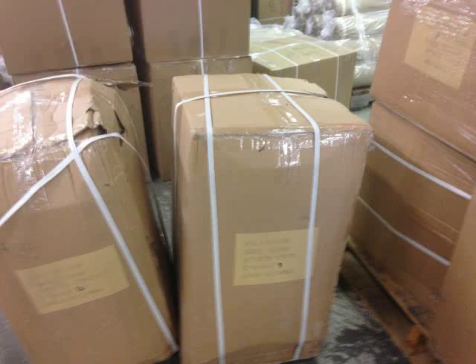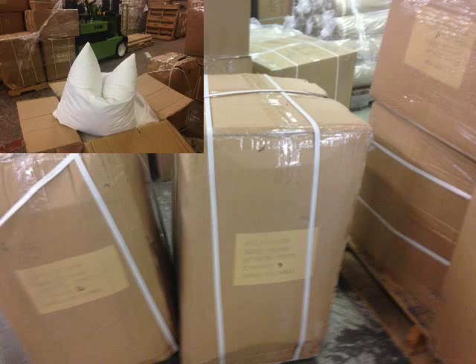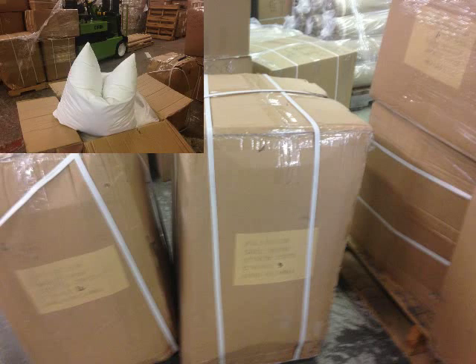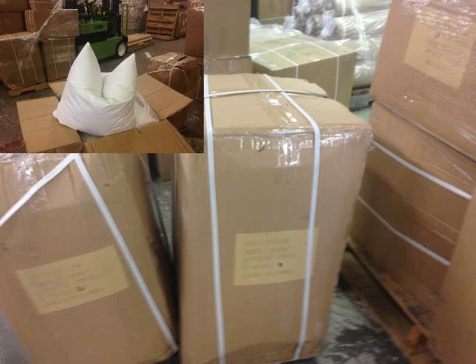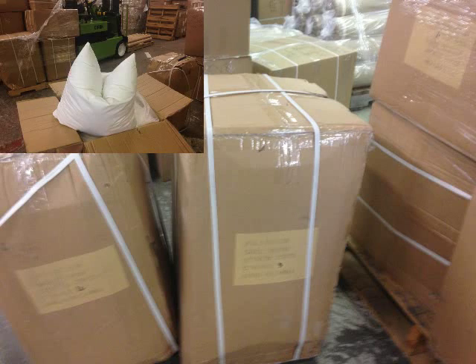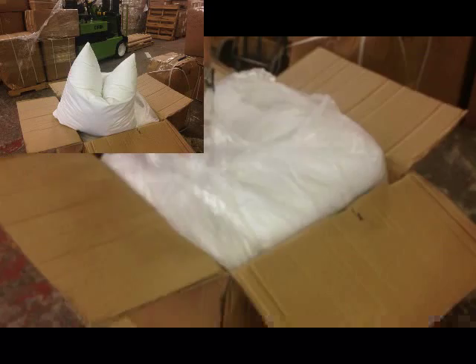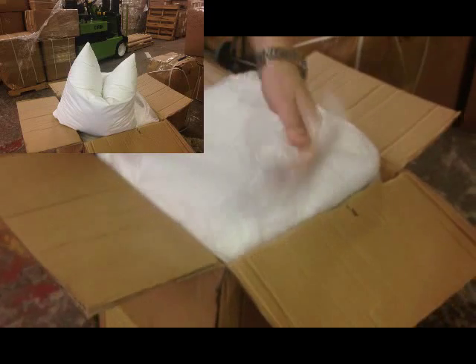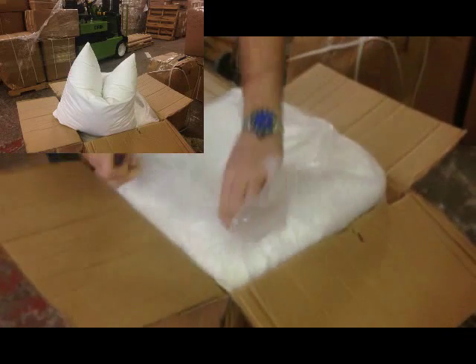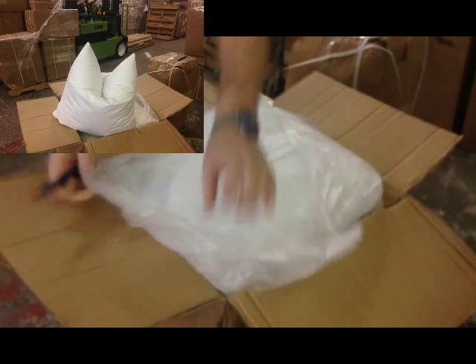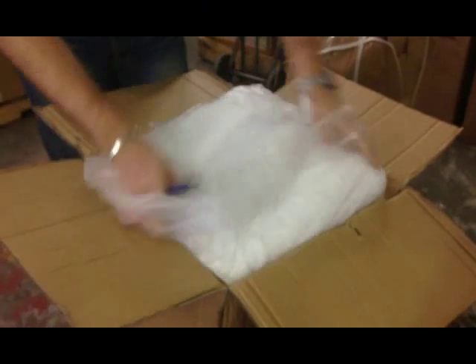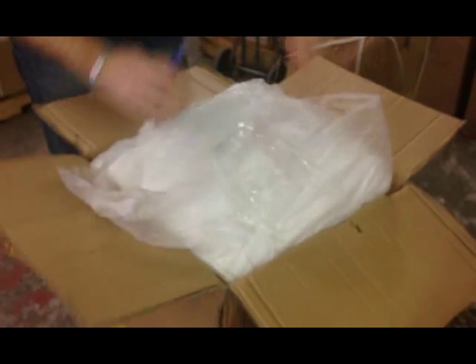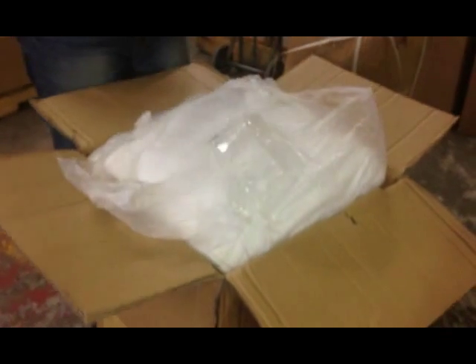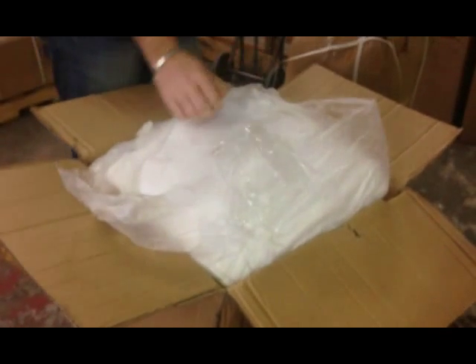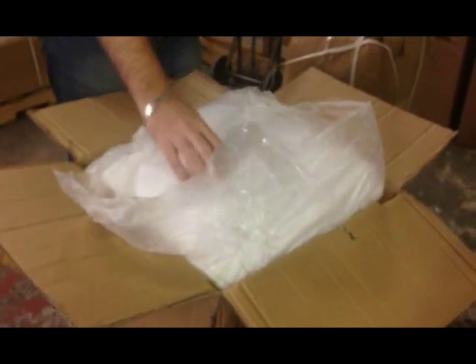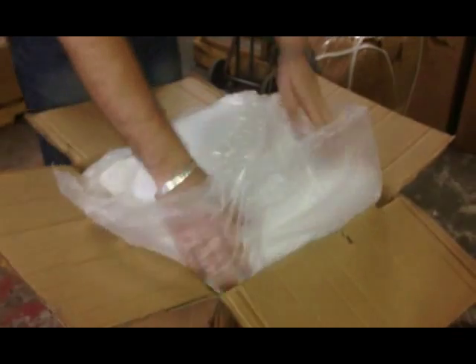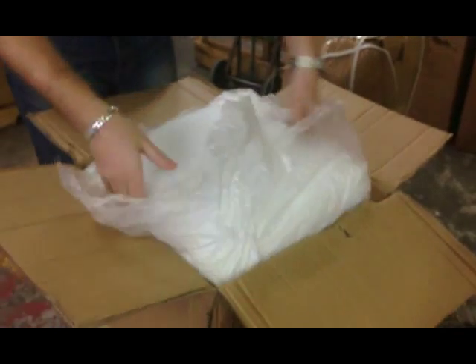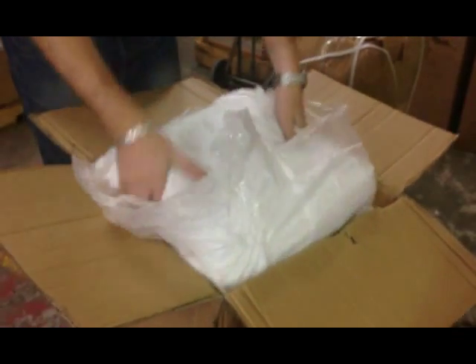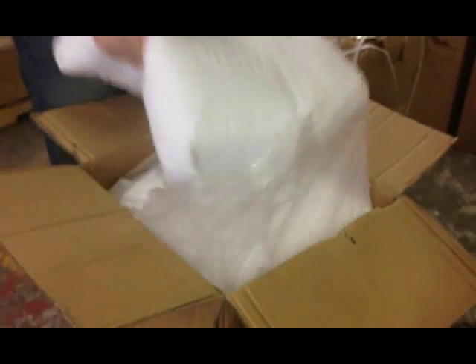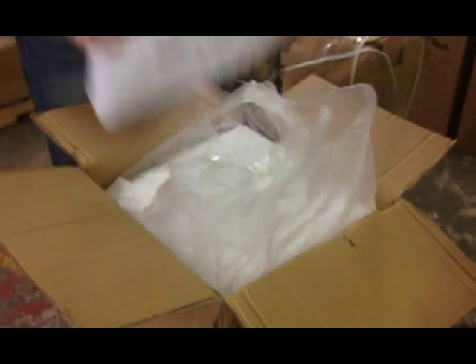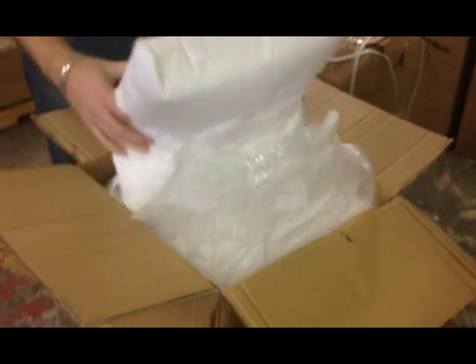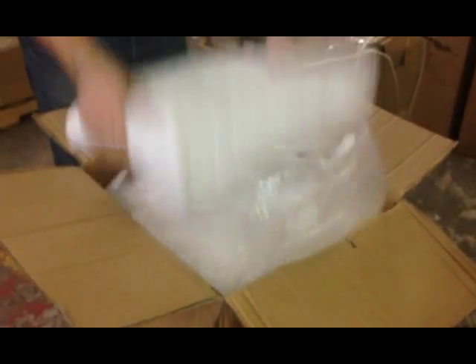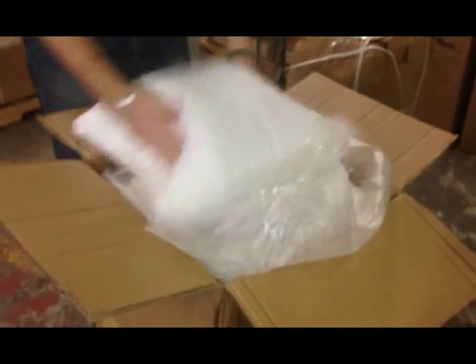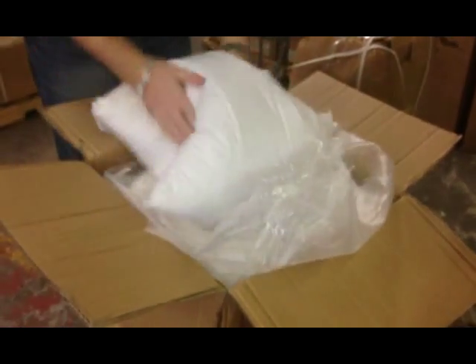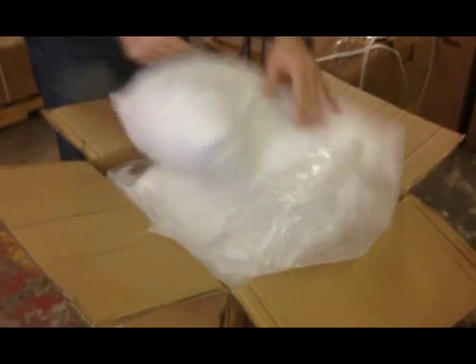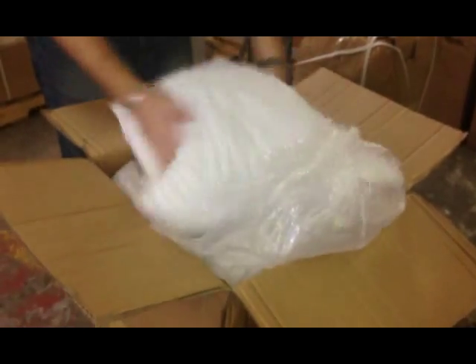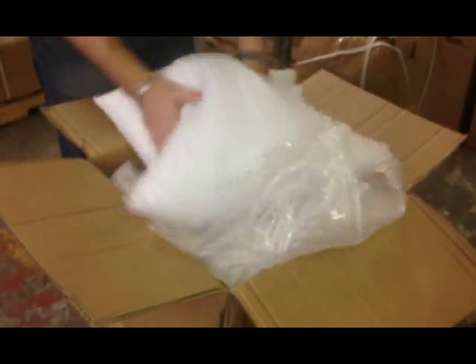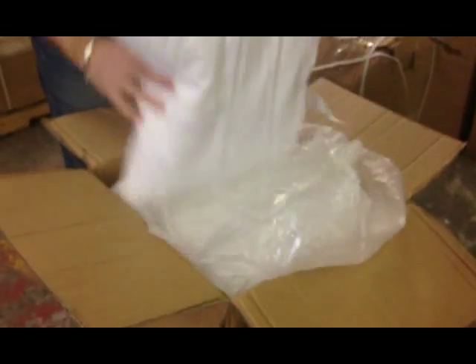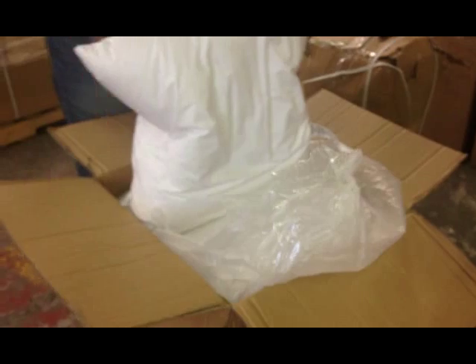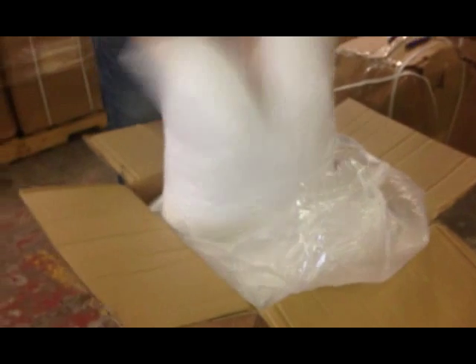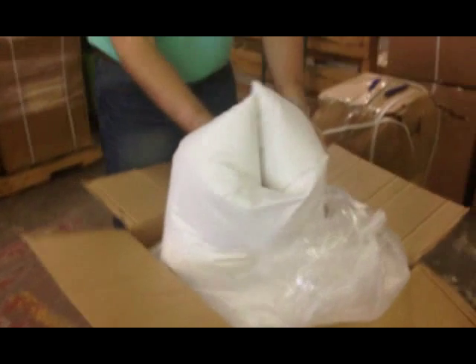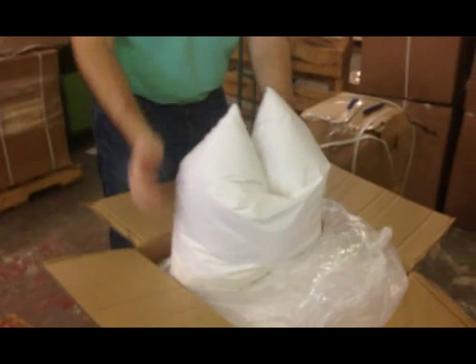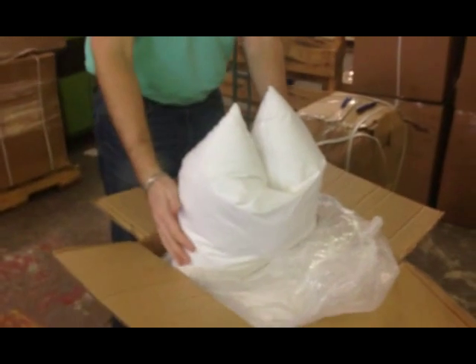Our synthetic down pillow forms have all the features and characteristics of the highest quality down feather pillow inserts. In addition, they are hypoallergenic, machine washable, and odor free.